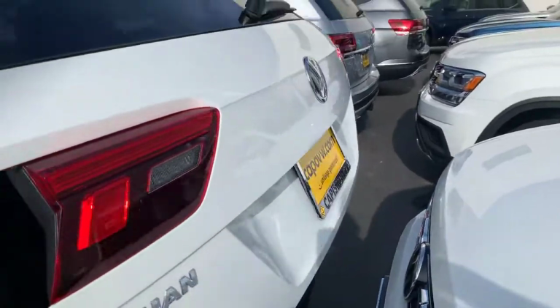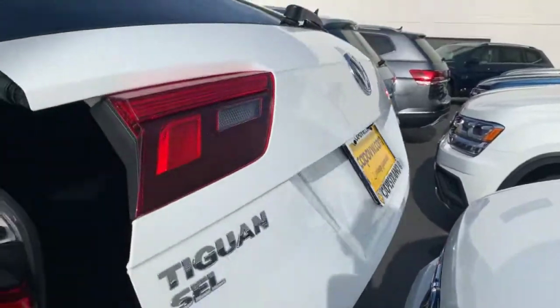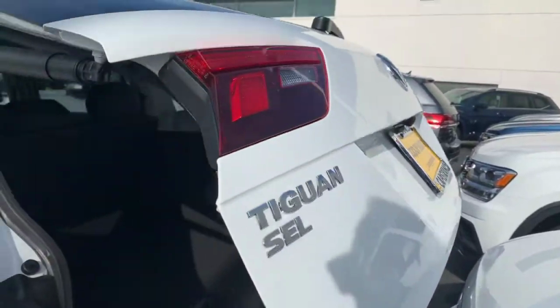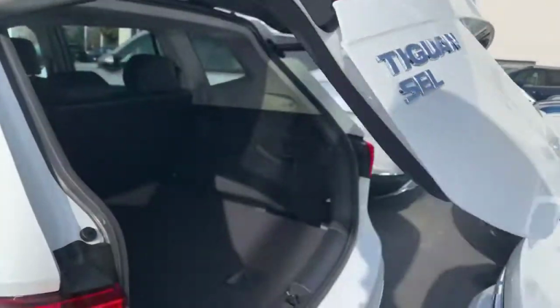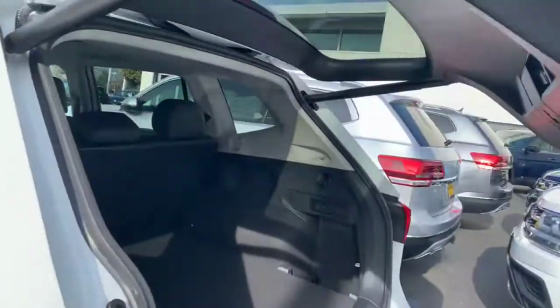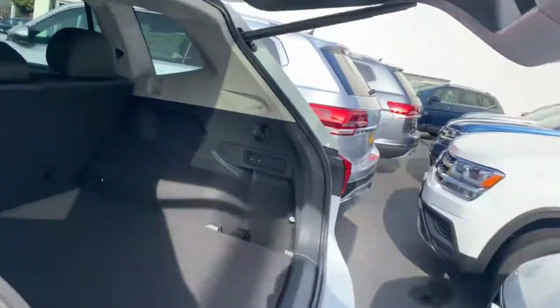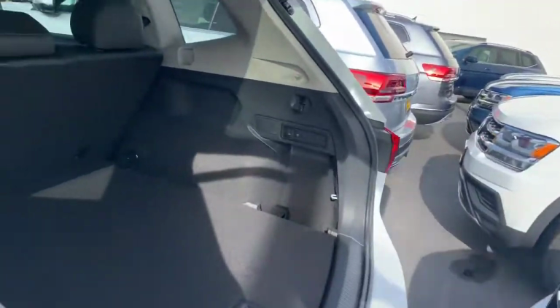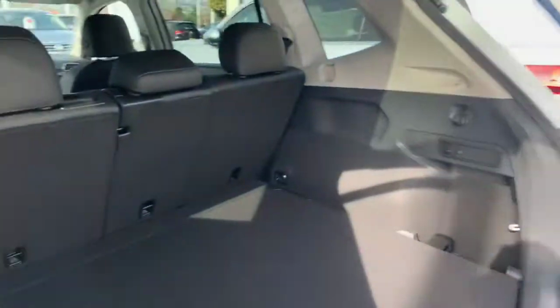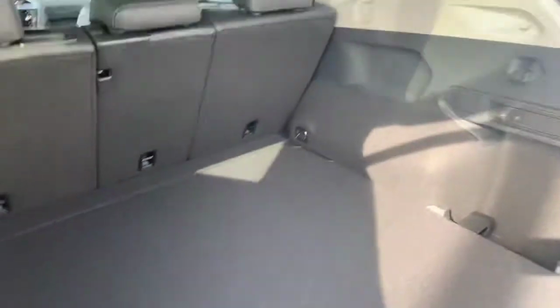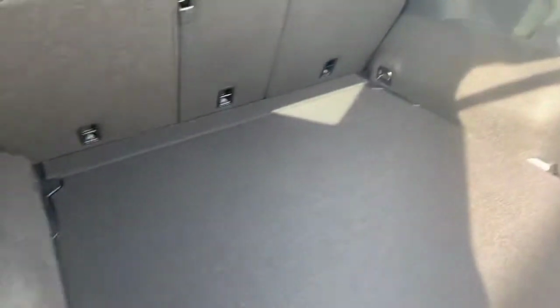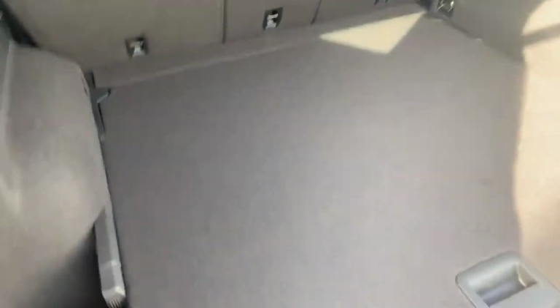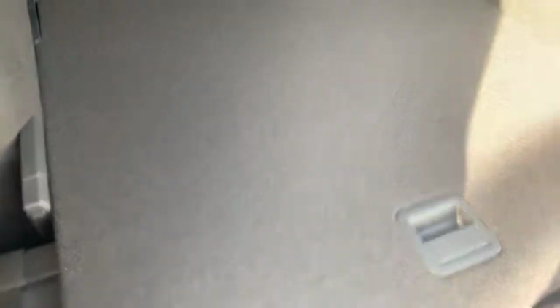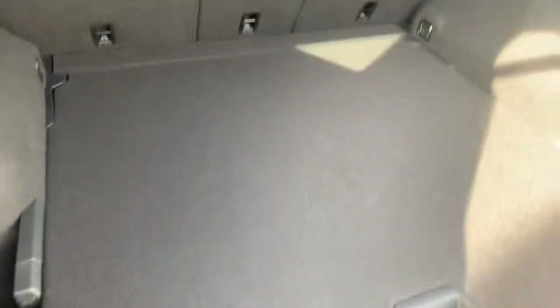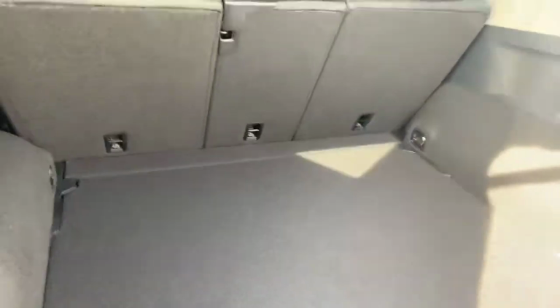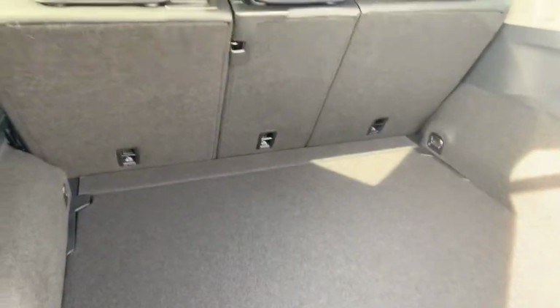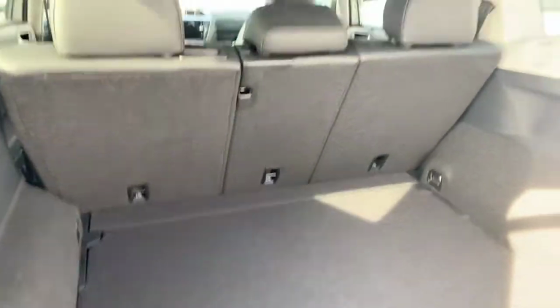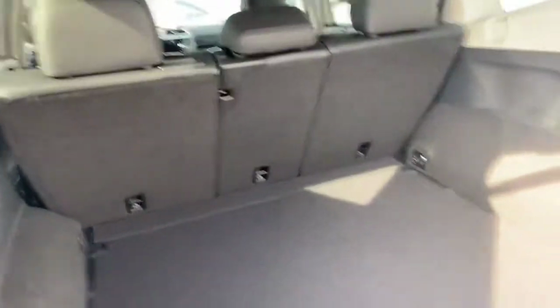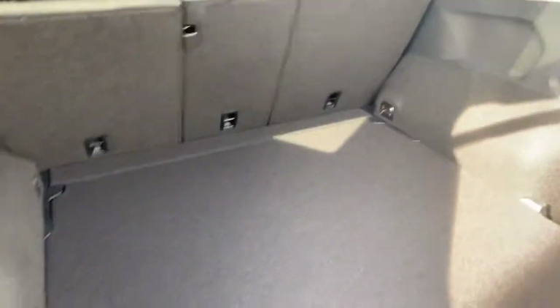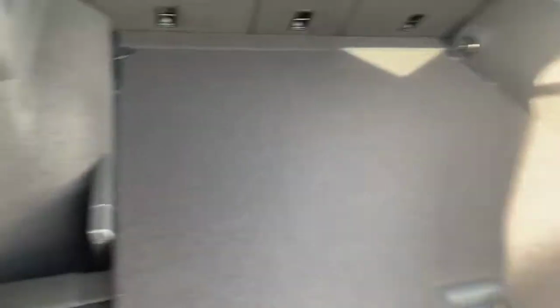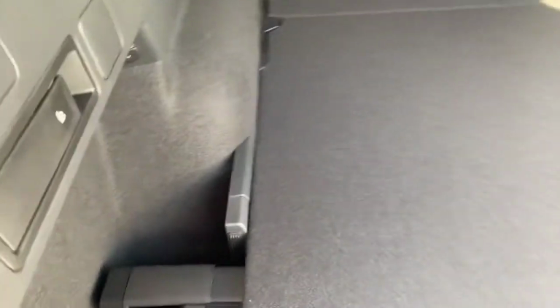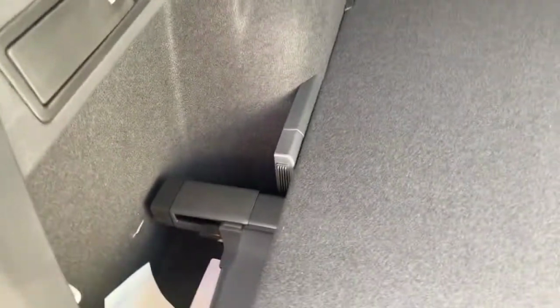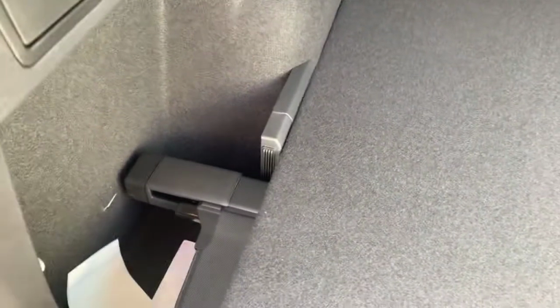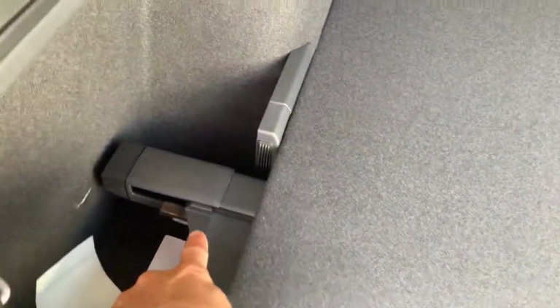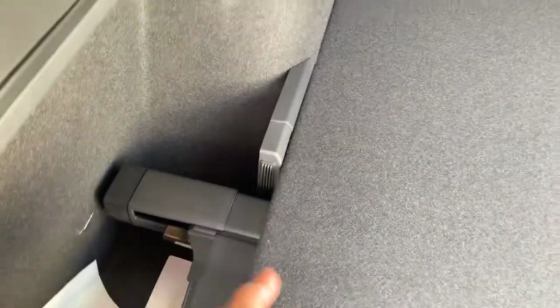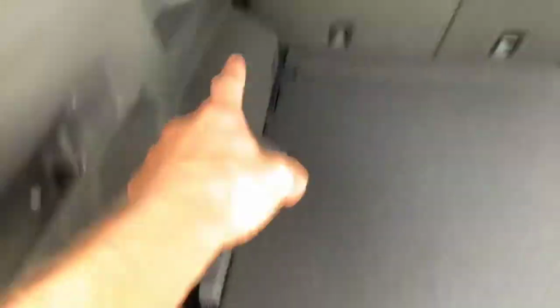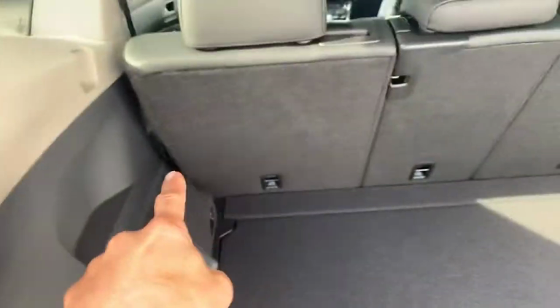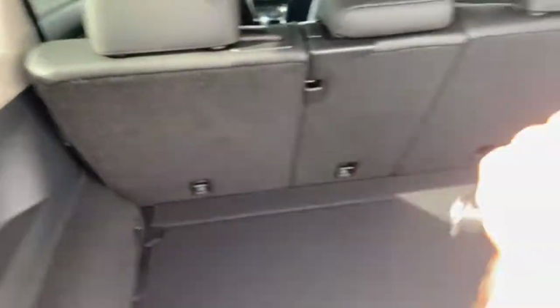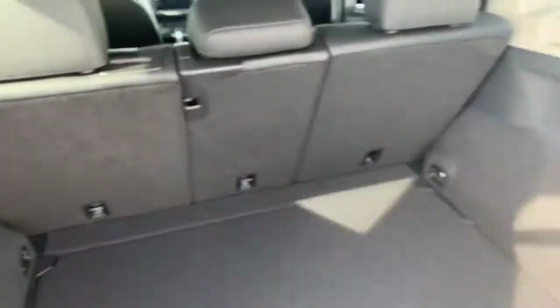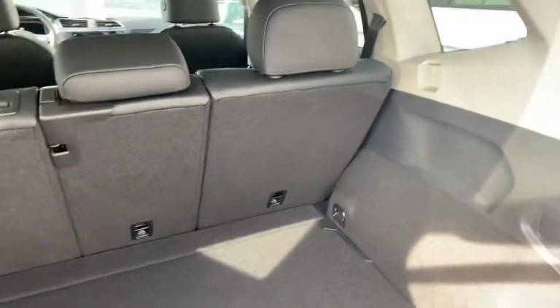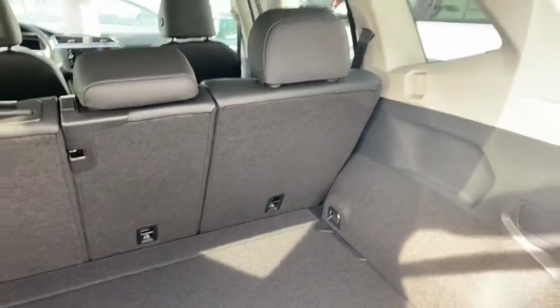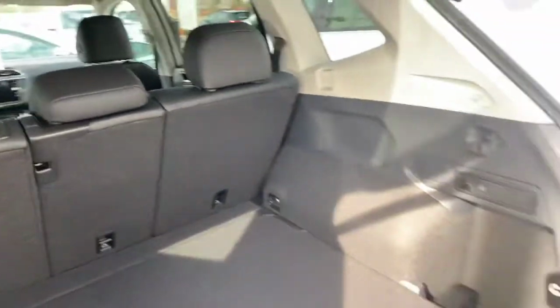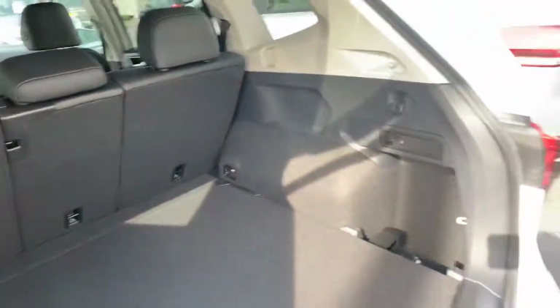This one has a power liftgate and is a five-seater, so no third row, which gives you amazing cargo space. It also has a cargo cover that installs across the top here to hide anything you might have in the back.